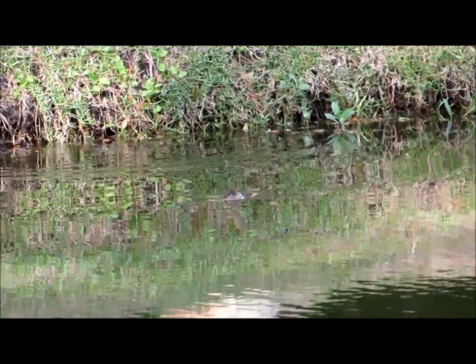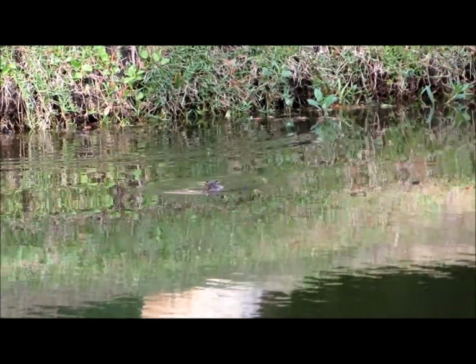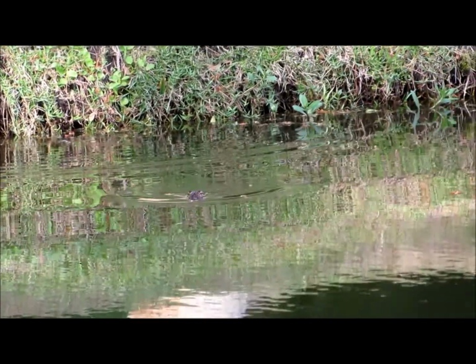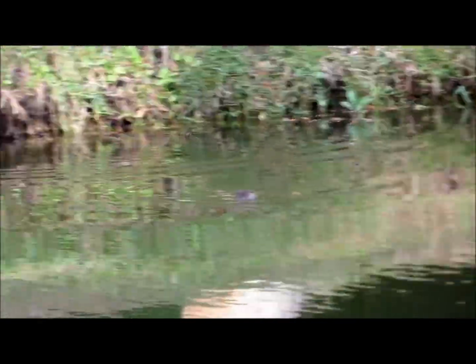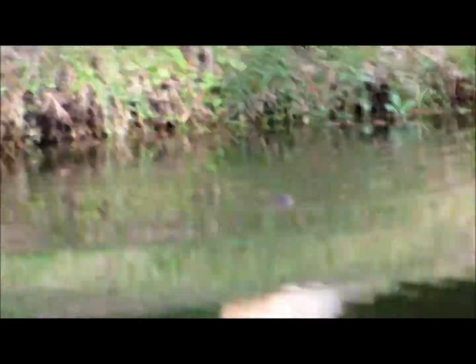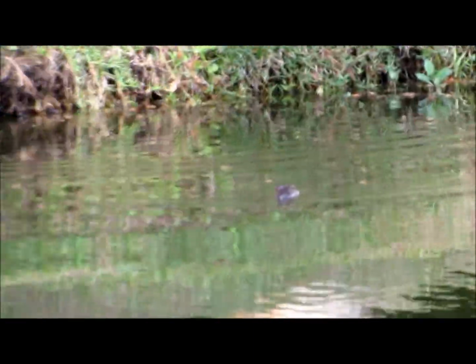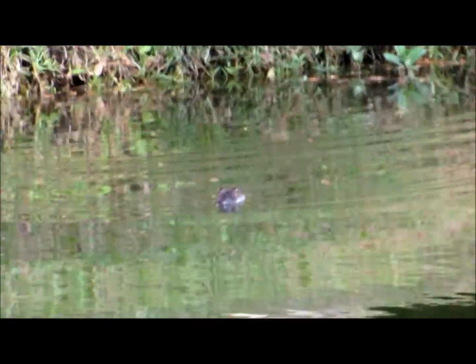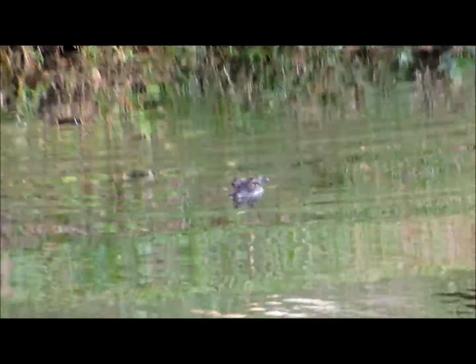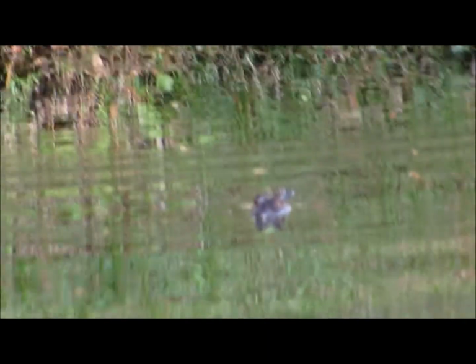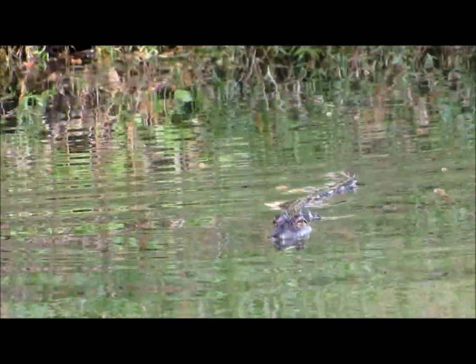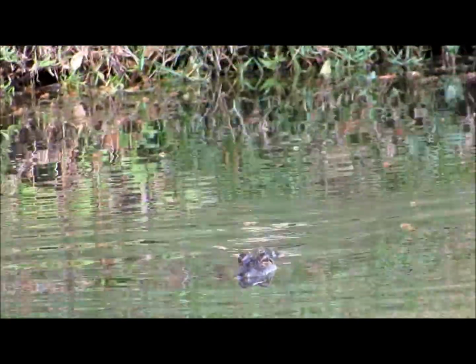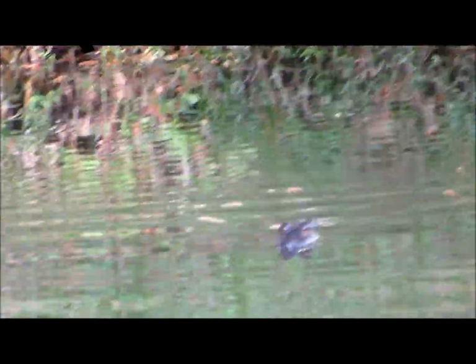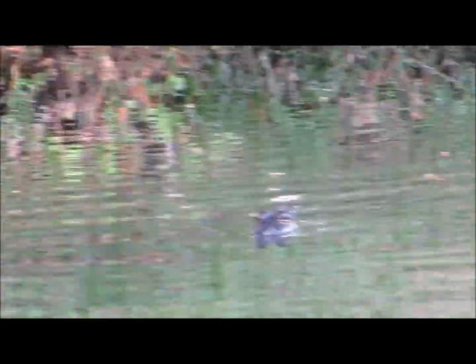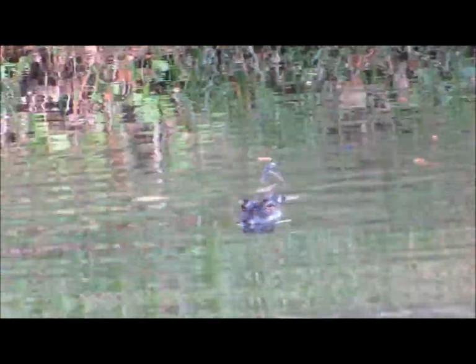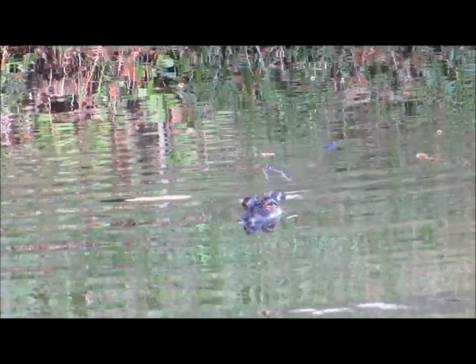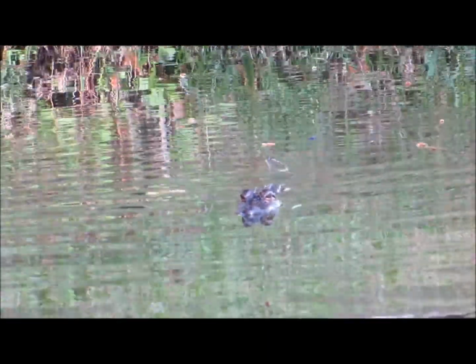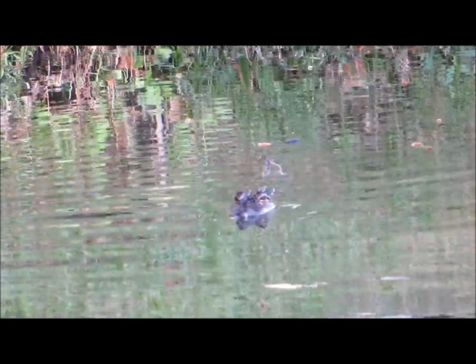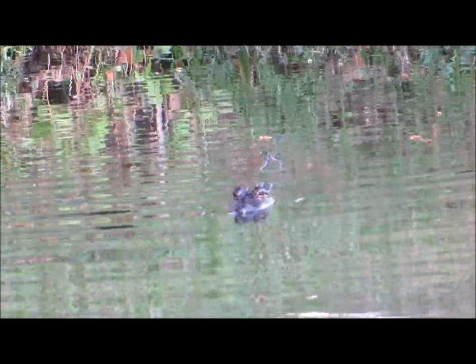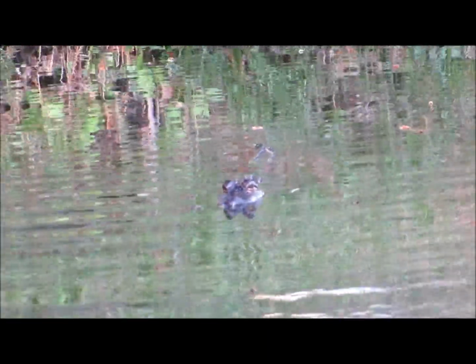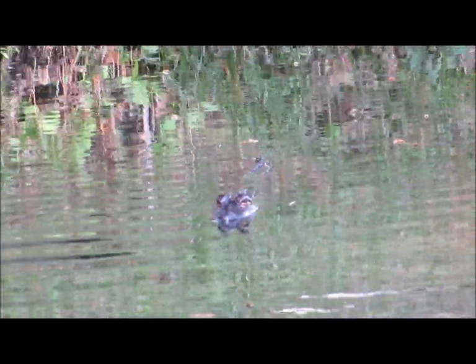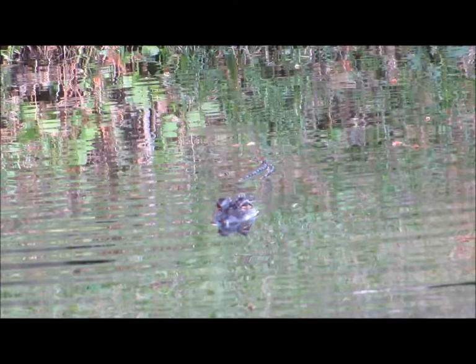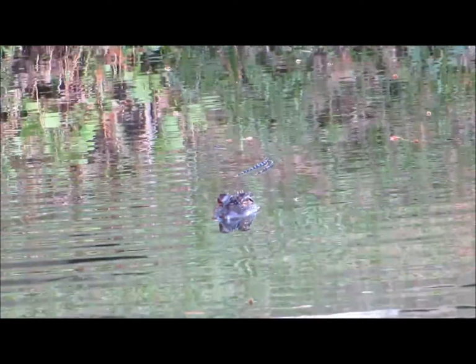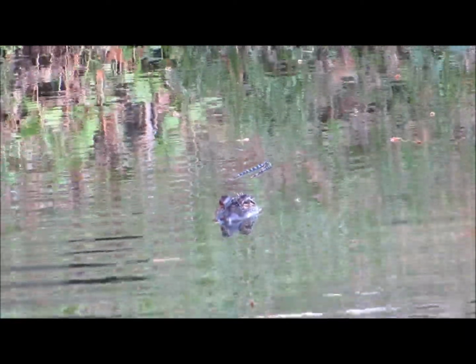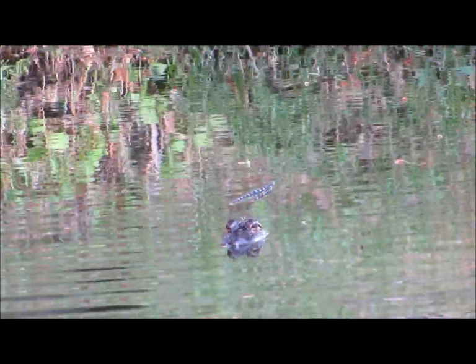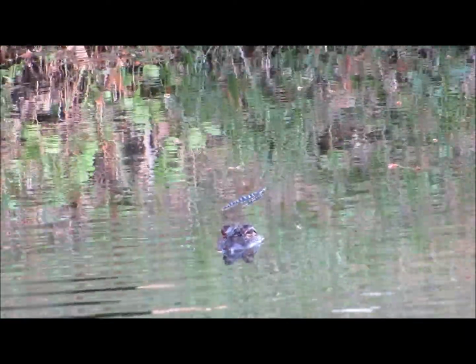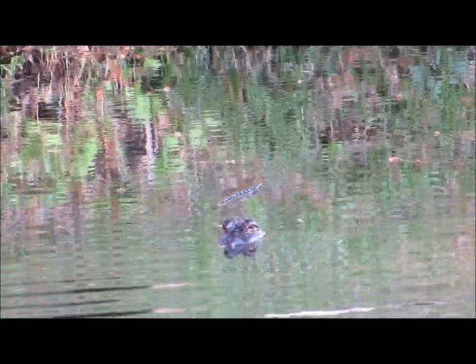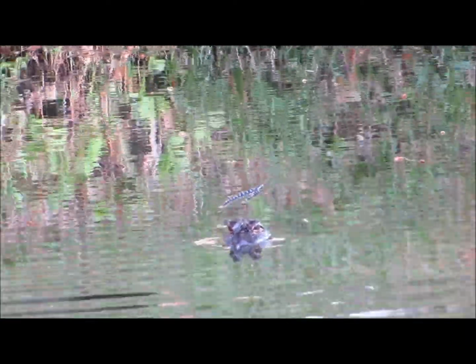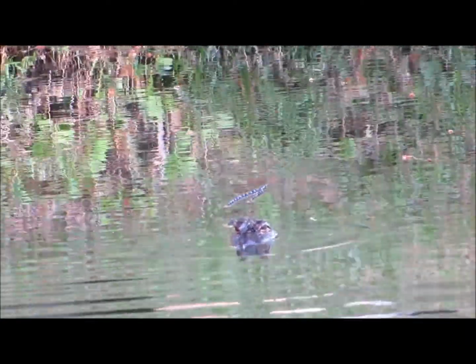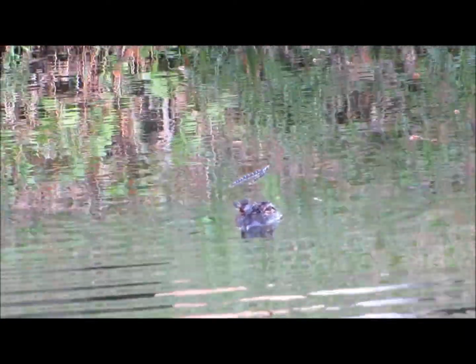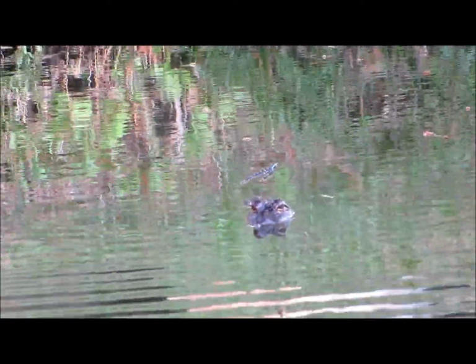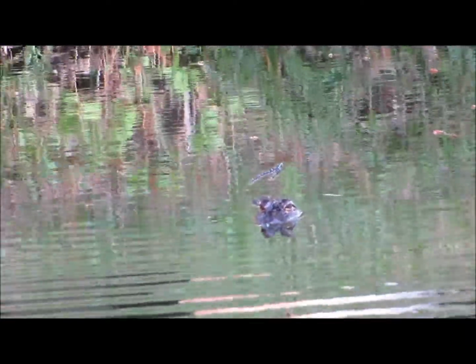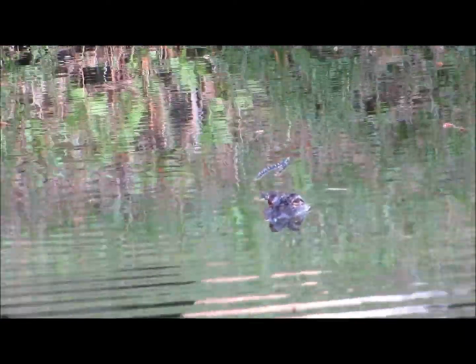It's about 5:30 and of course I wanted to kick out a great educational video for everybody, and it would be nice to see the alligator's full body on land.